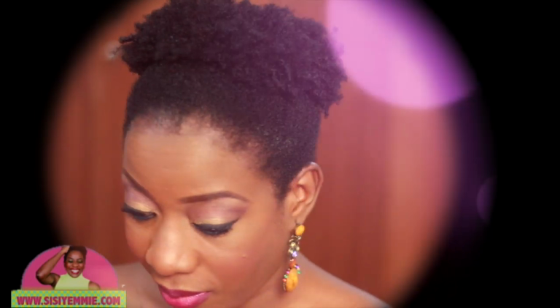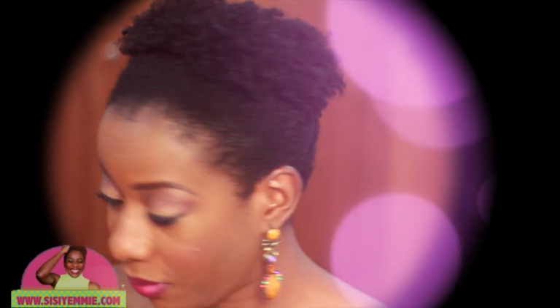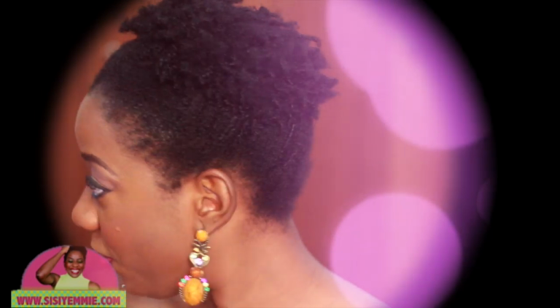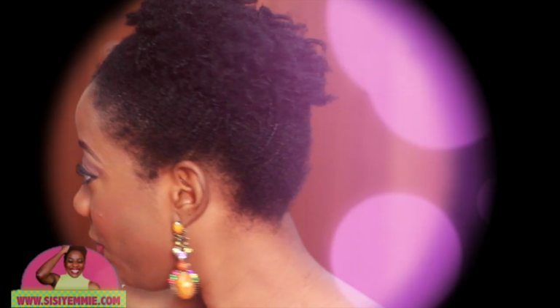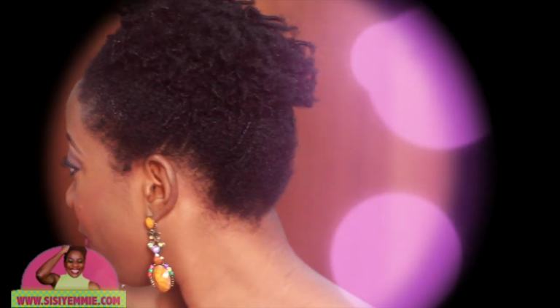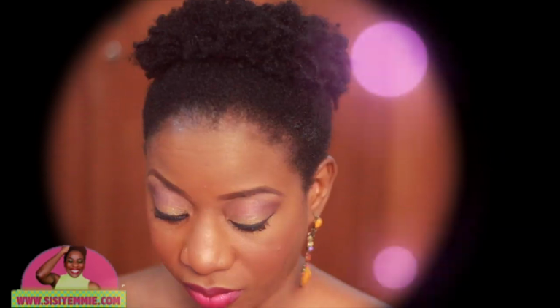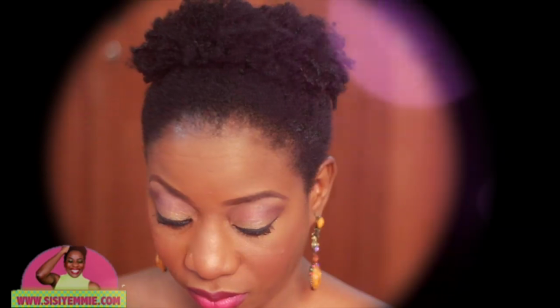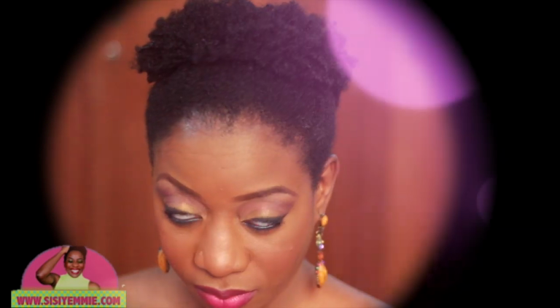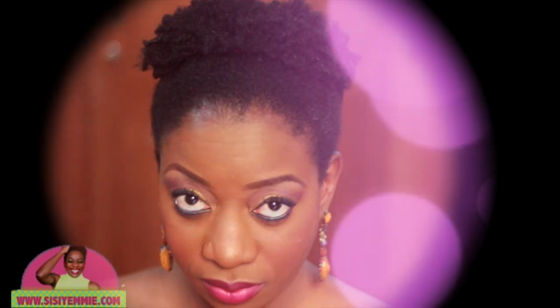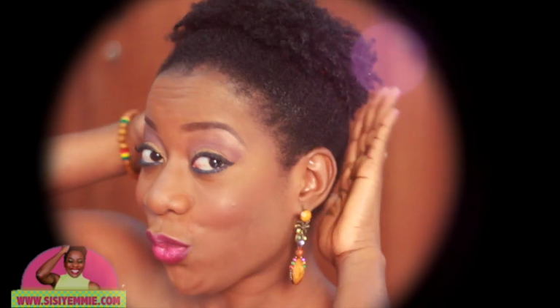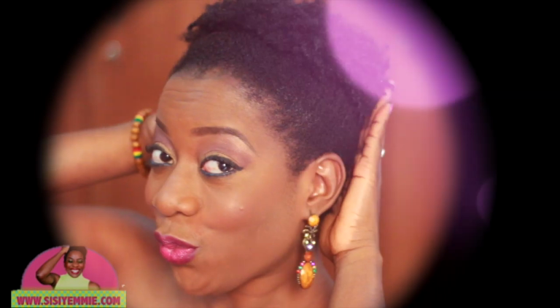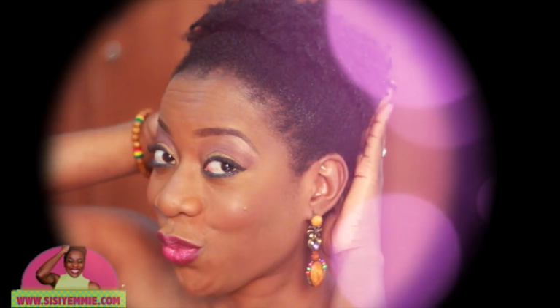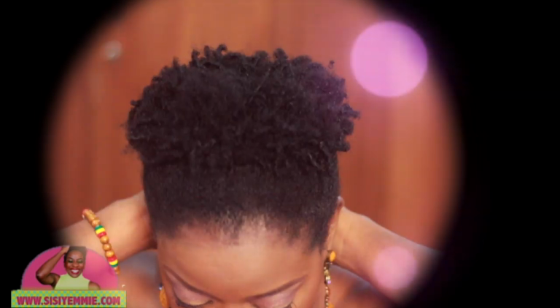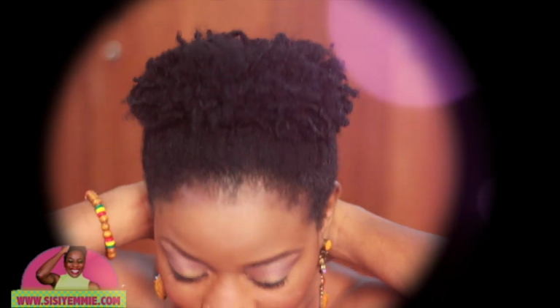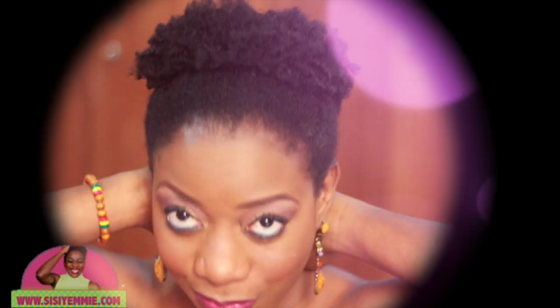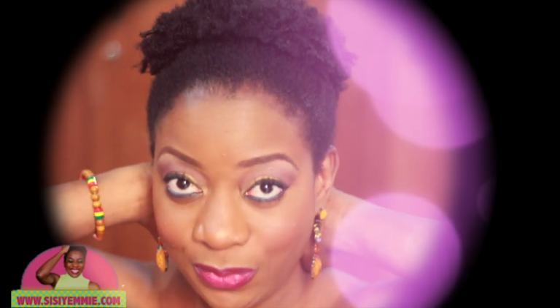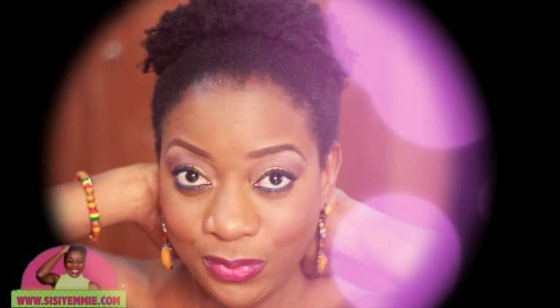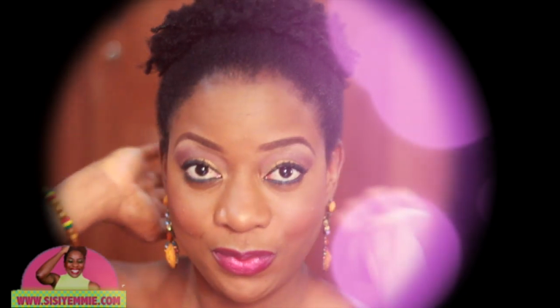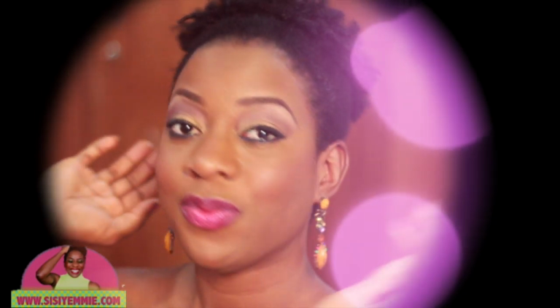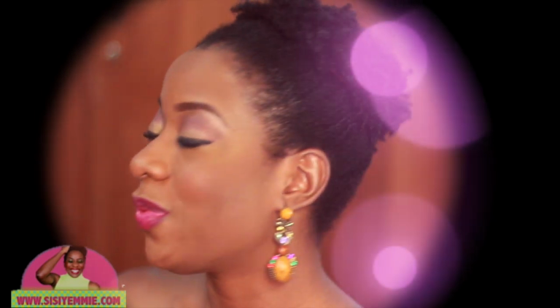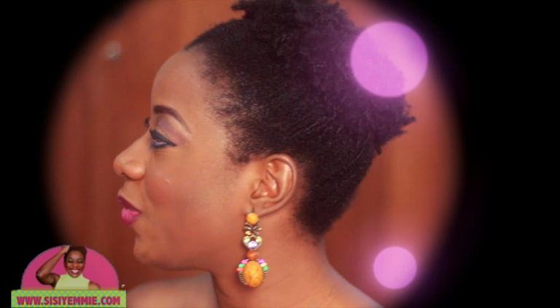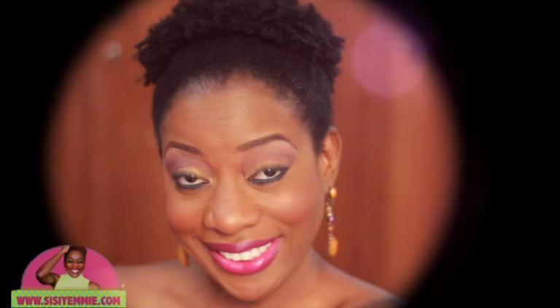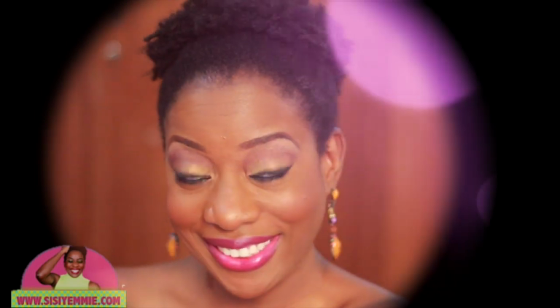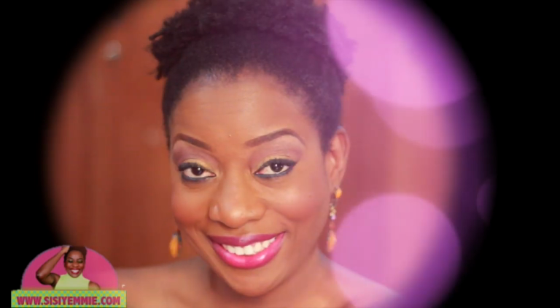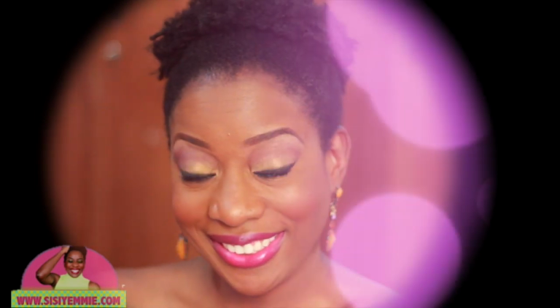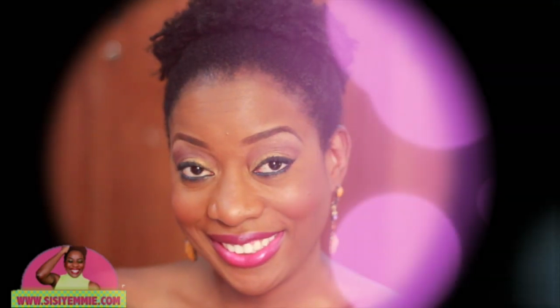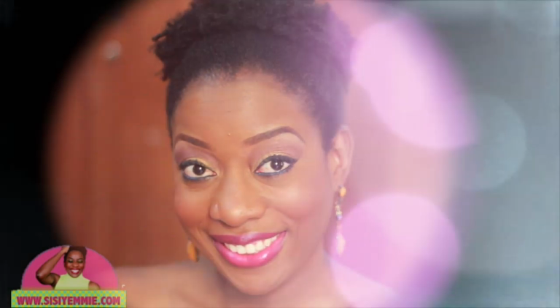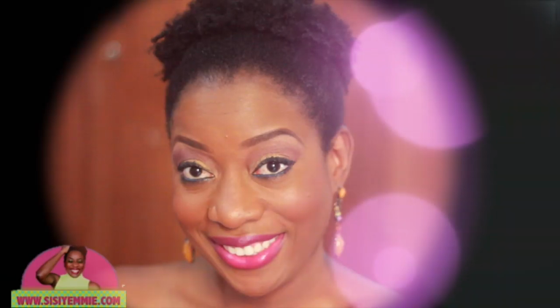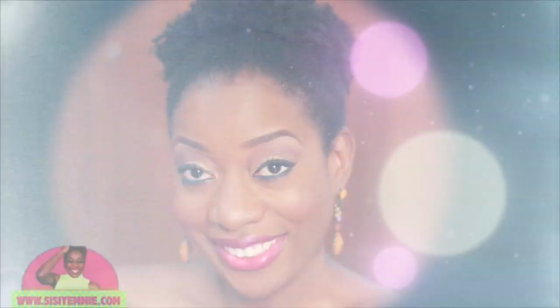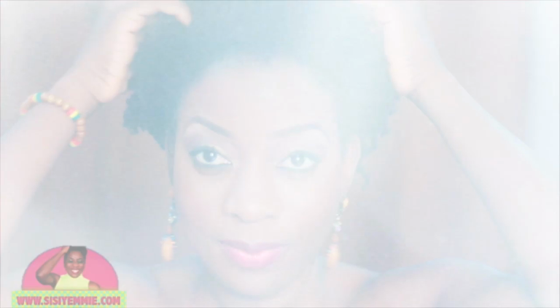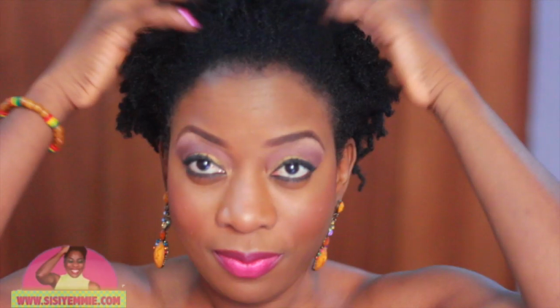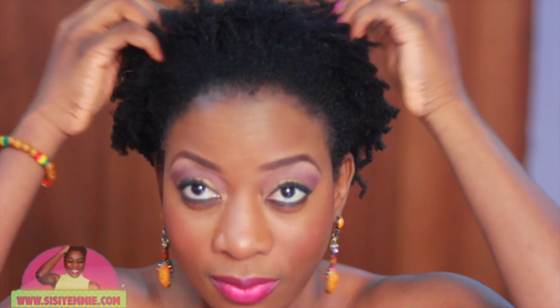Hello everybody, how are you doing? Allow me to introduce my pineapple looking hairstyle. It's very quick and easy to do, so if you want to learn how to do it, don't go anywhere.